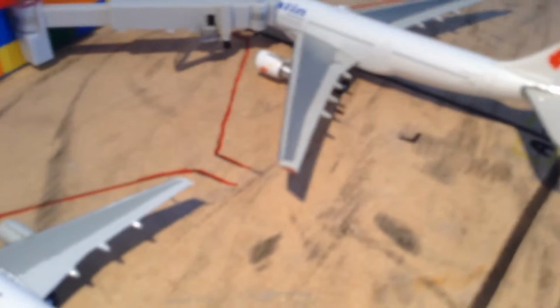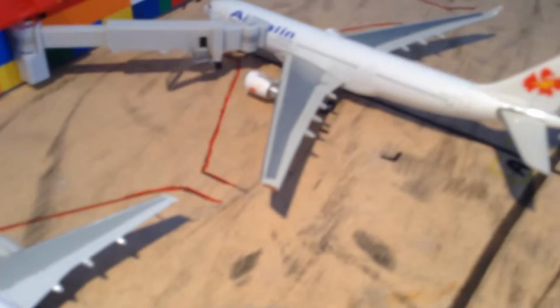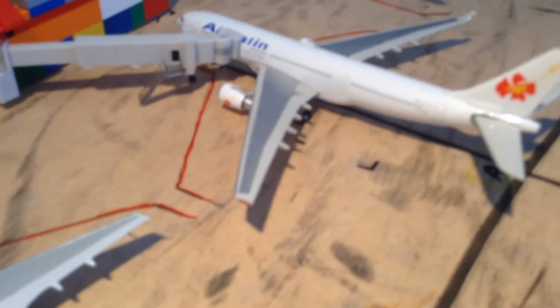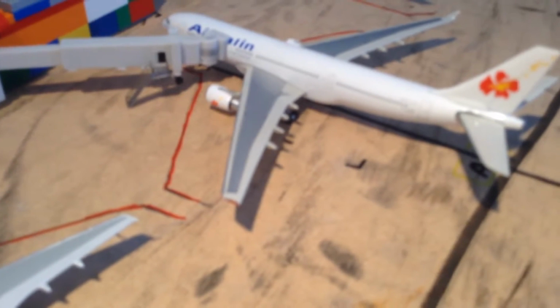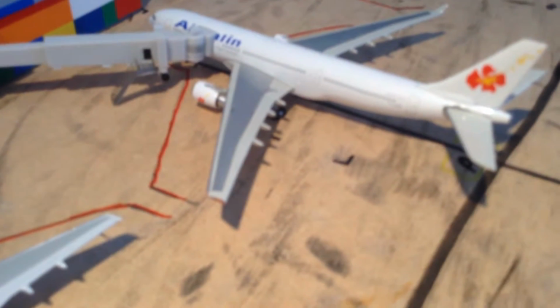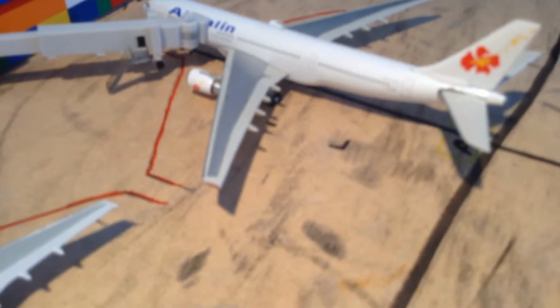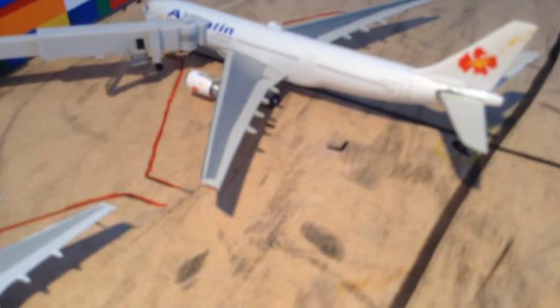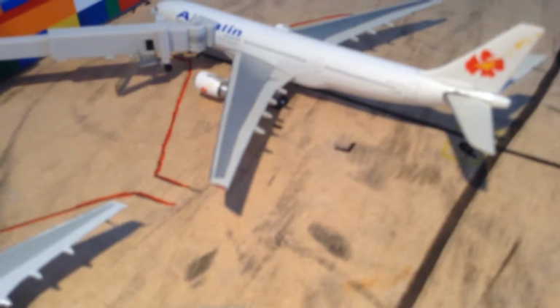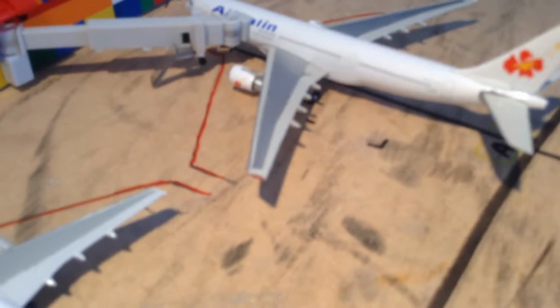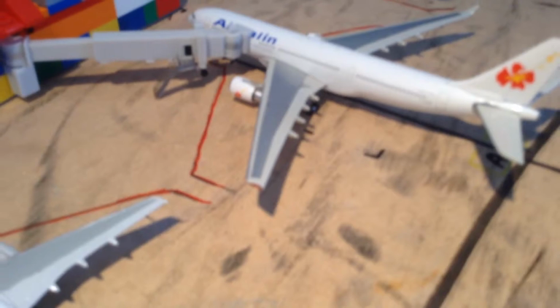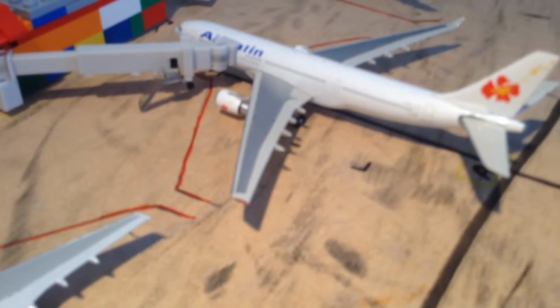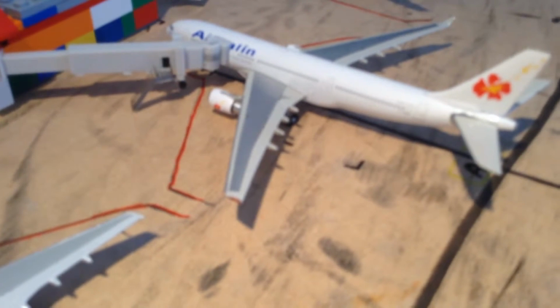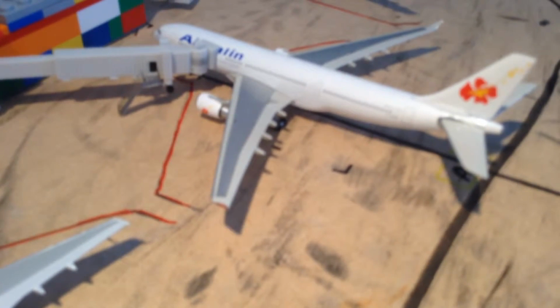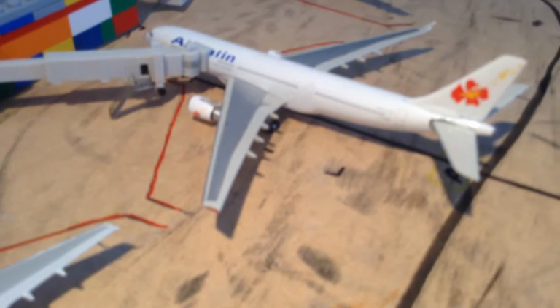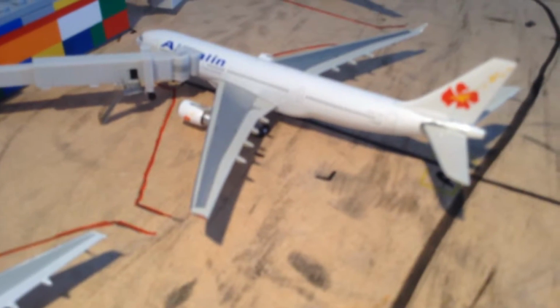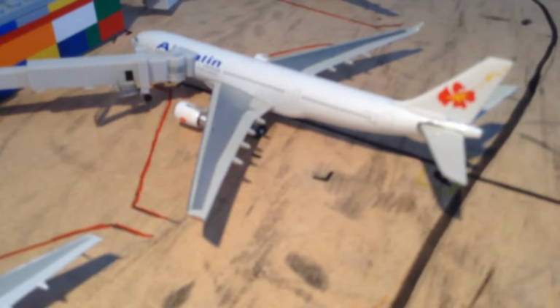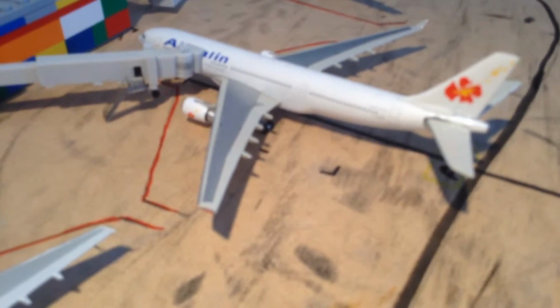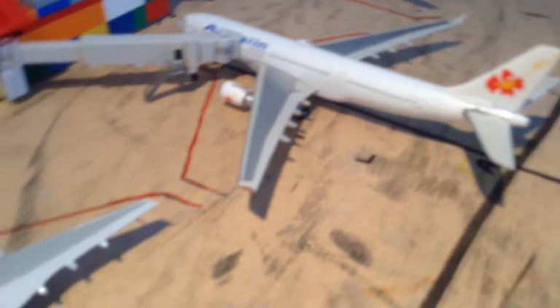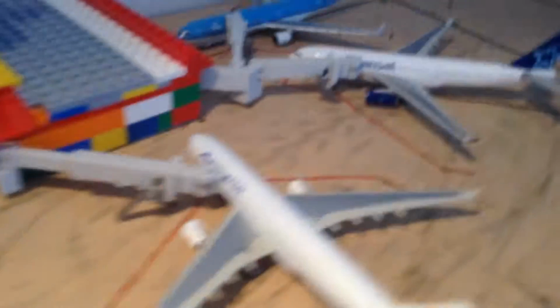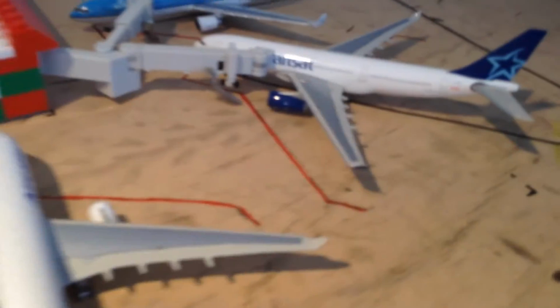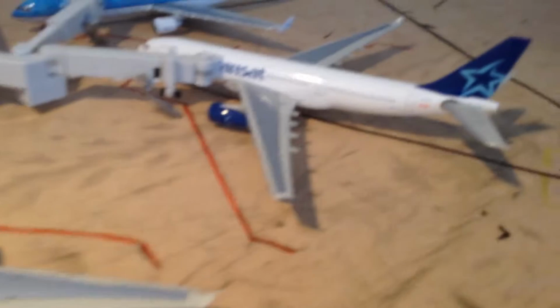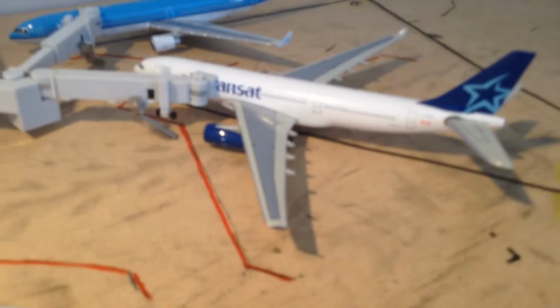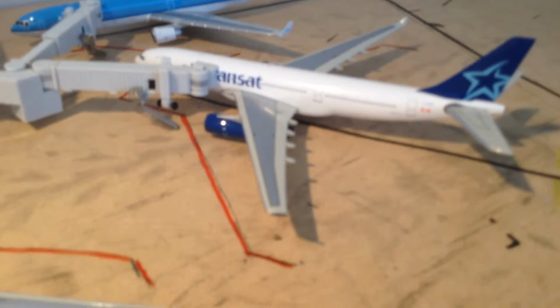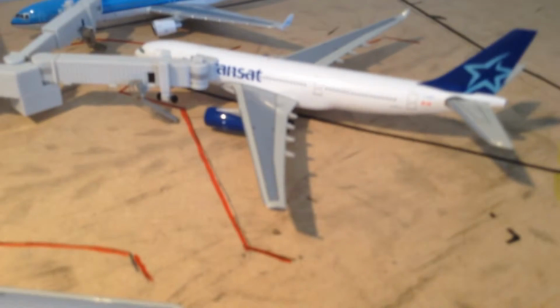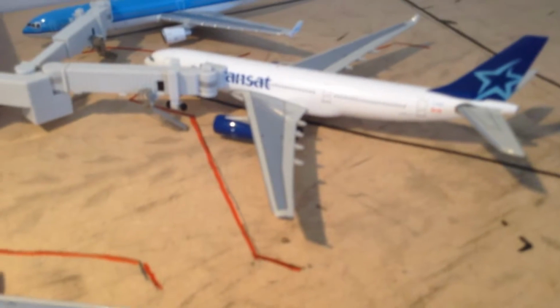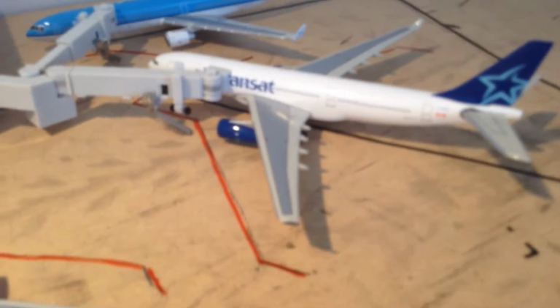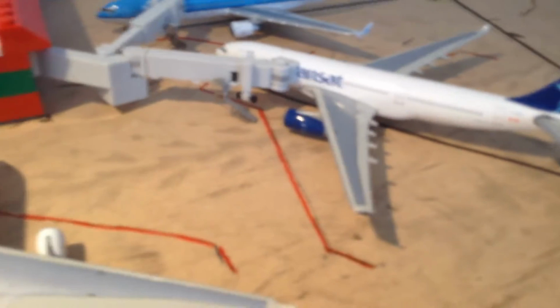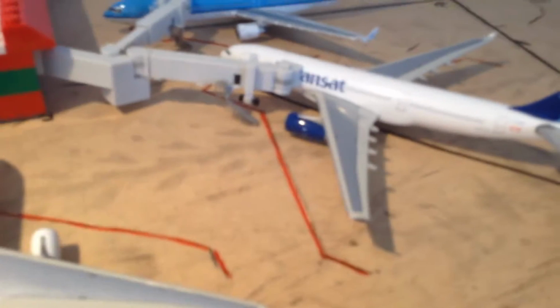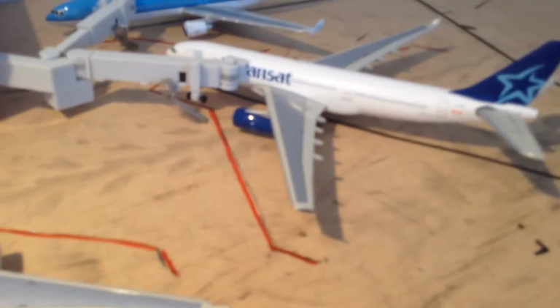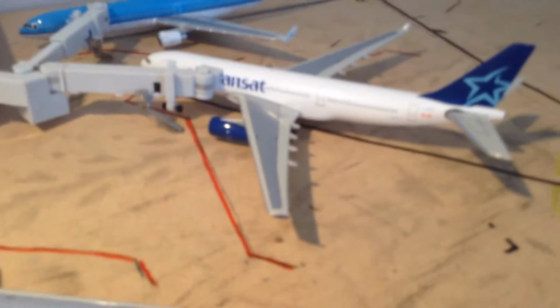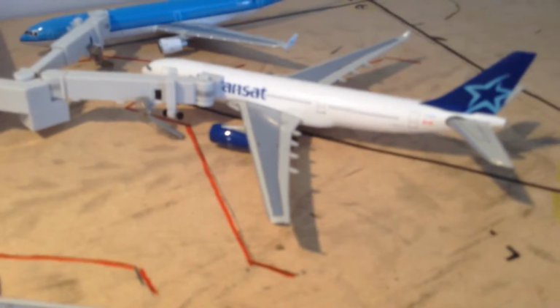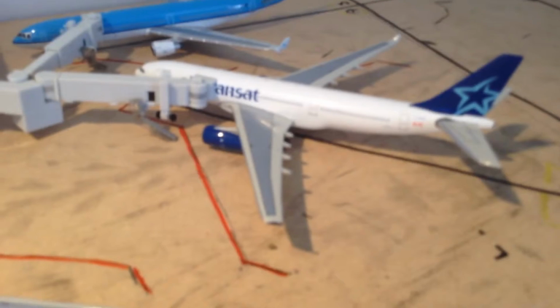Air Calais A330 — that one is going to LAX and then on to New Caledonia. Here we got an Air Transat A333 — that one is going to Lisbon, Portugal.